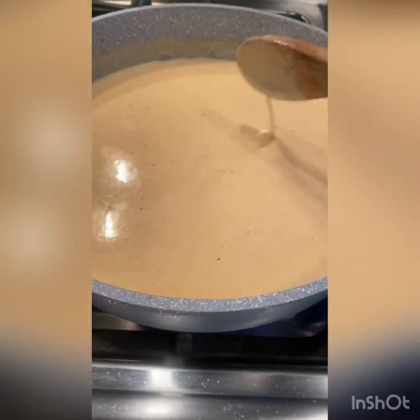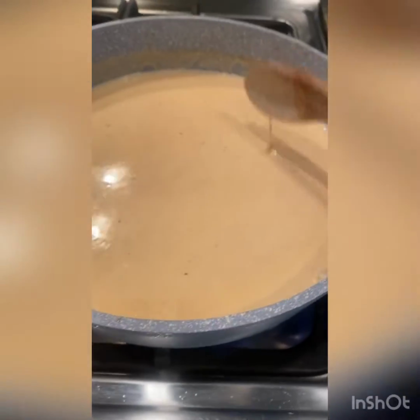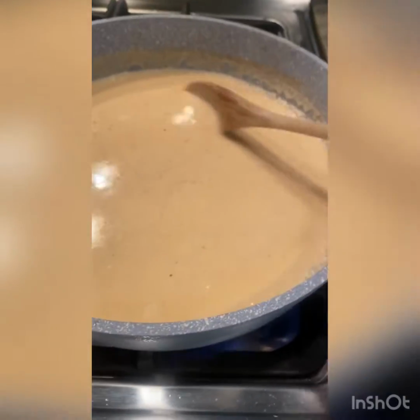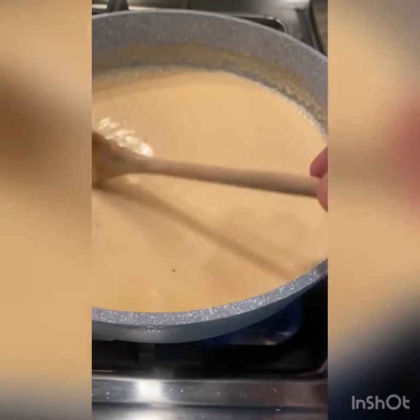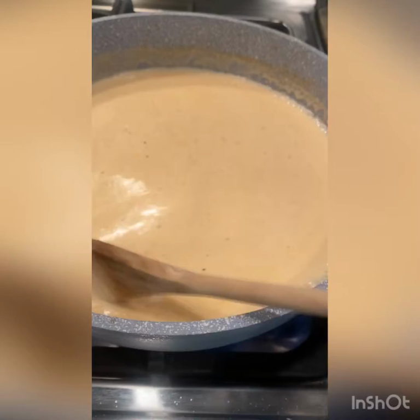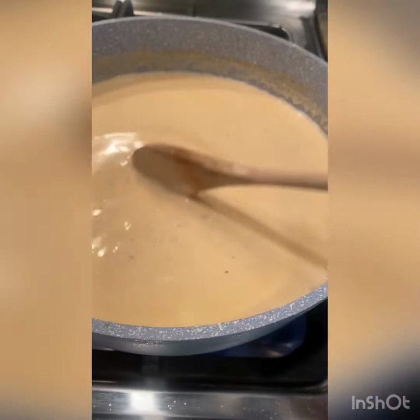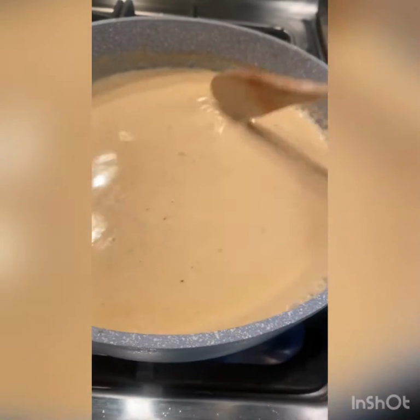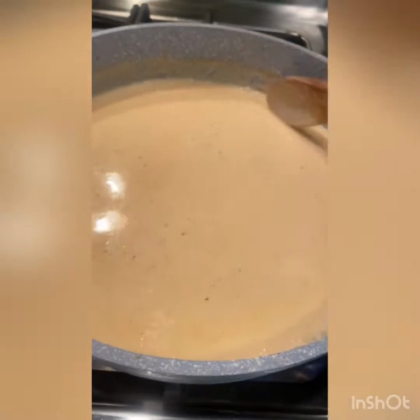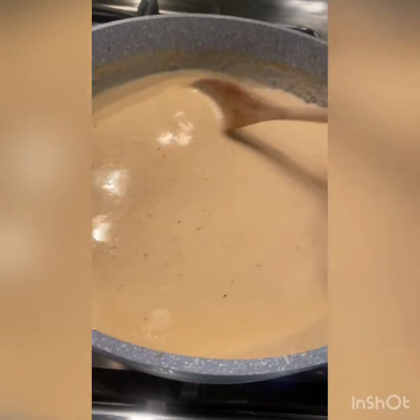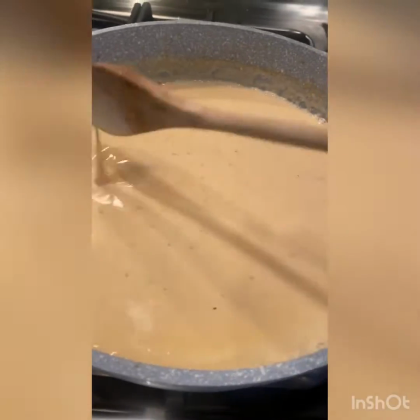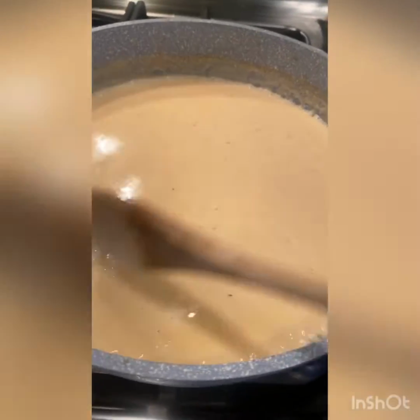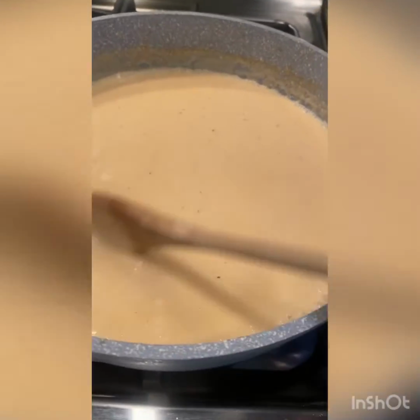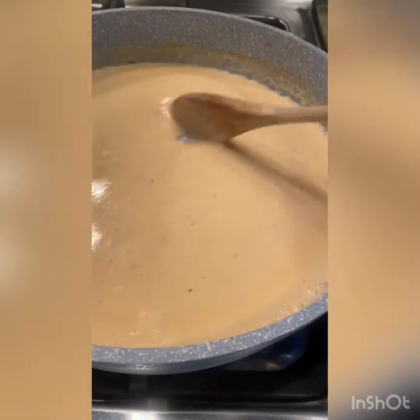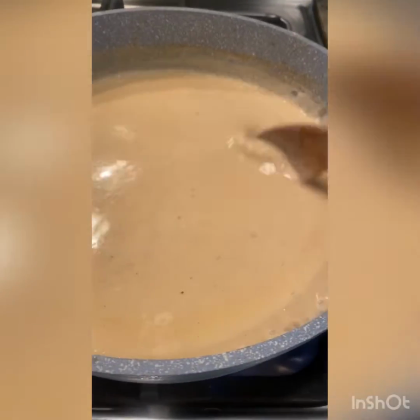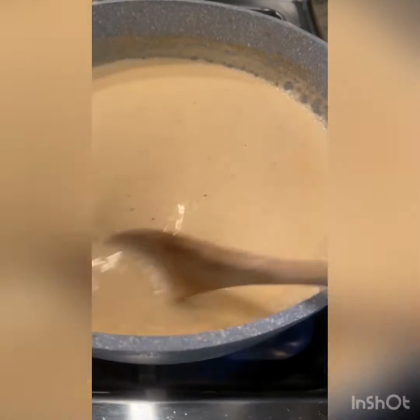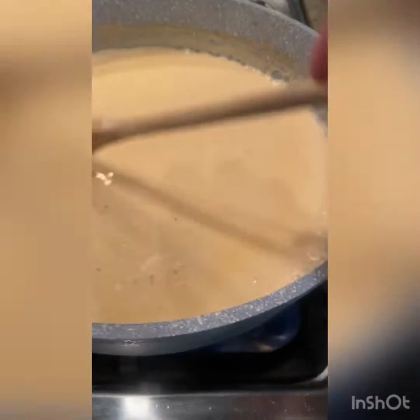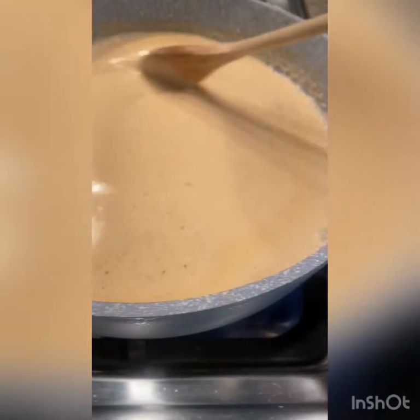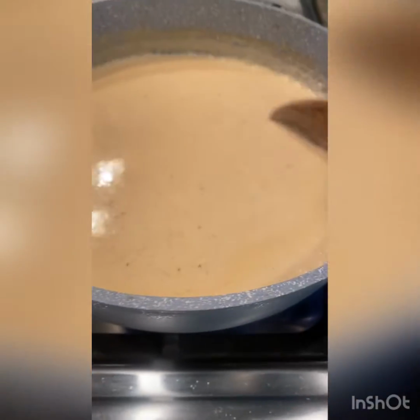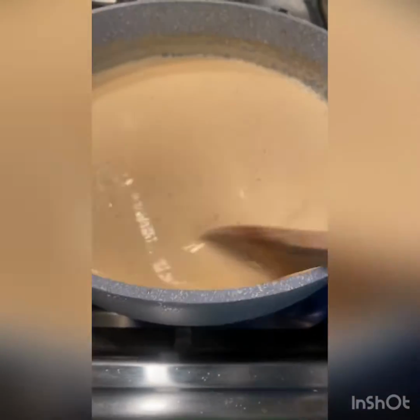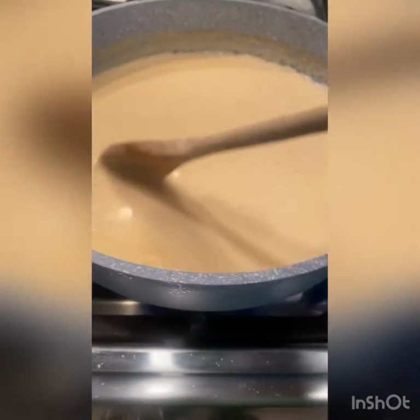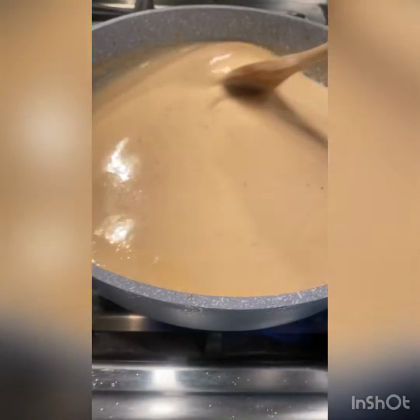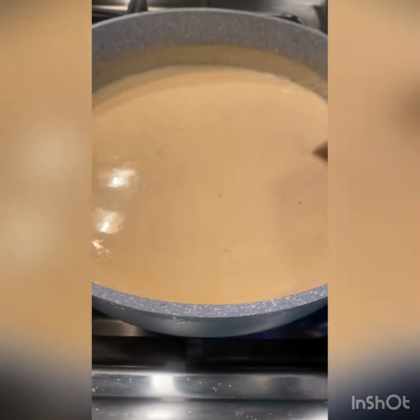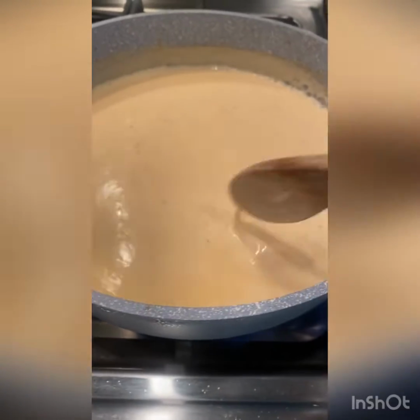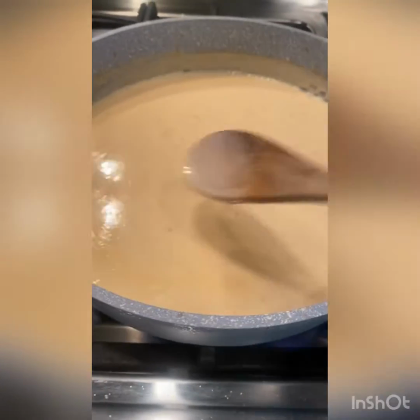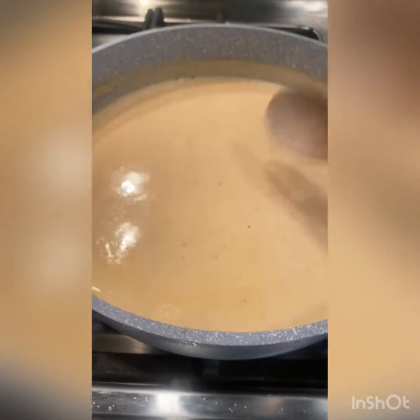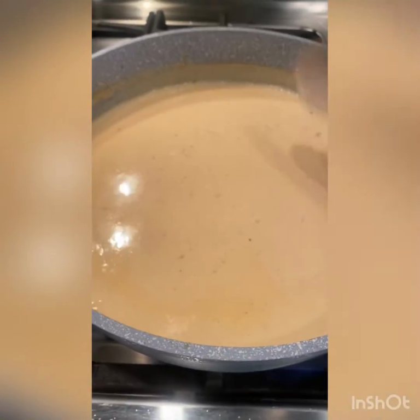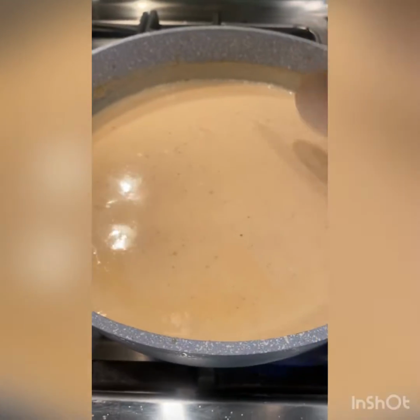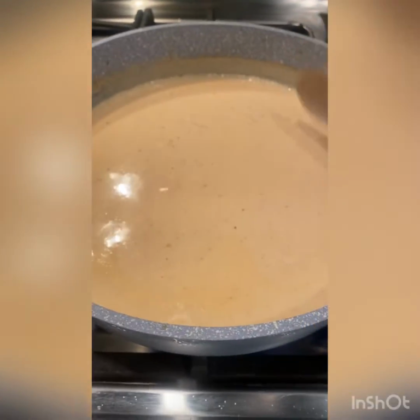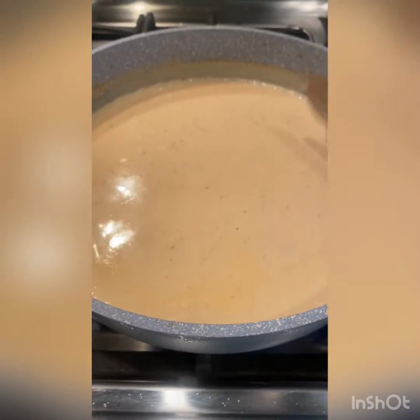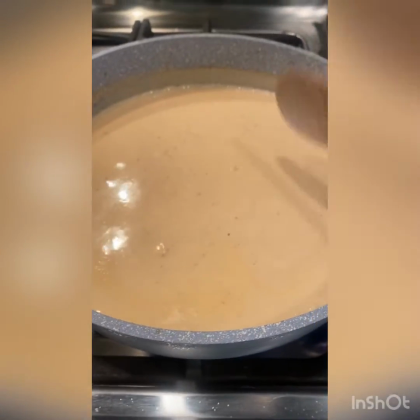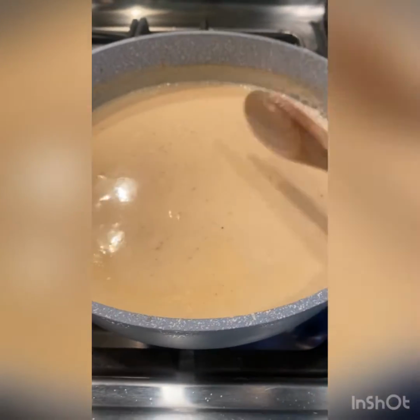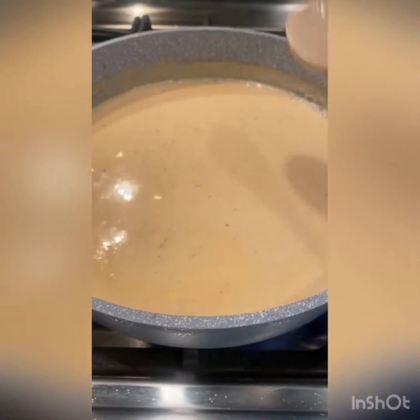That's the point where you want to adjust your seasoning. A little bit spicier, add some more chili. Not salty enough, add a little bit more salt, or maybe a little bit more Old Bay. Totally up to you.